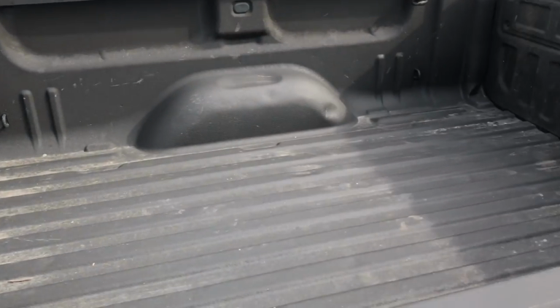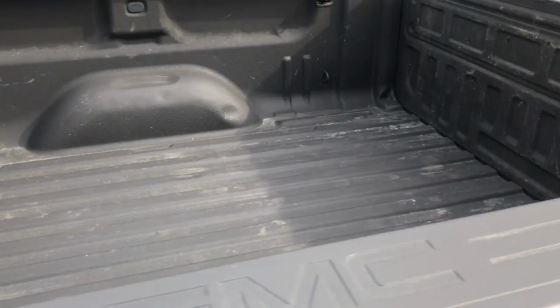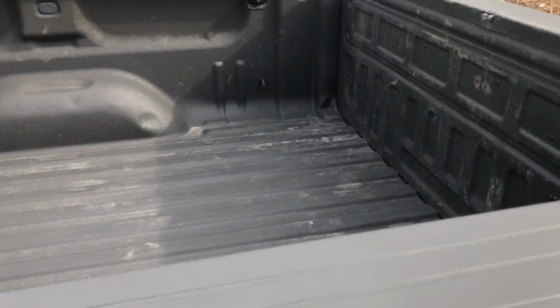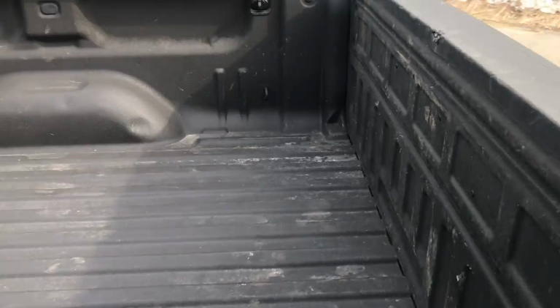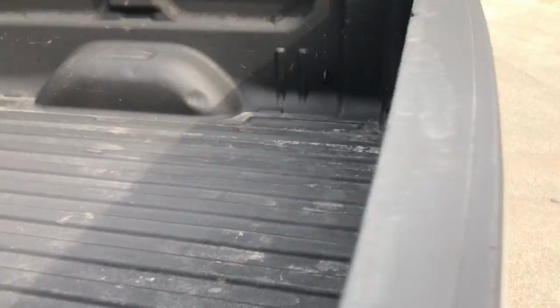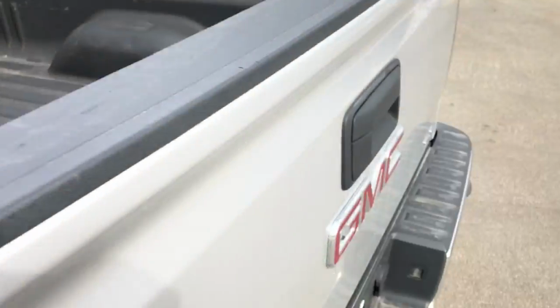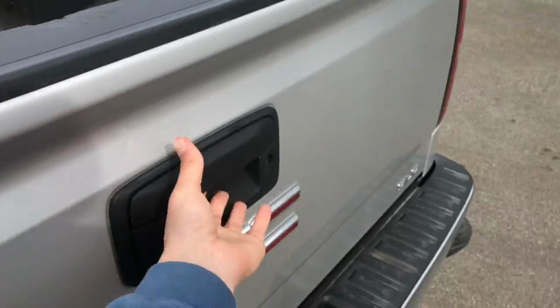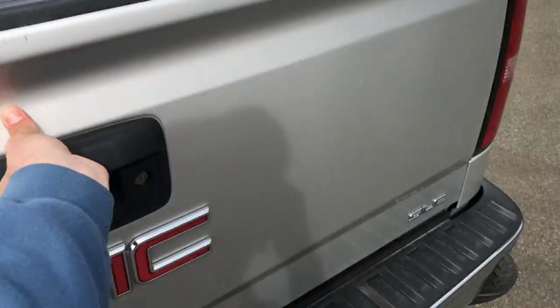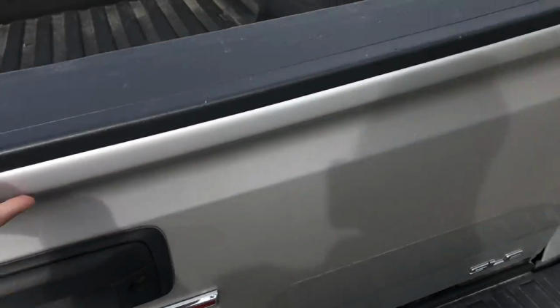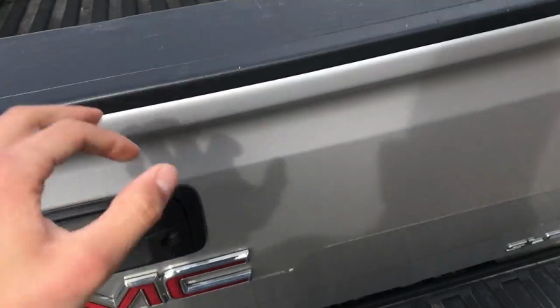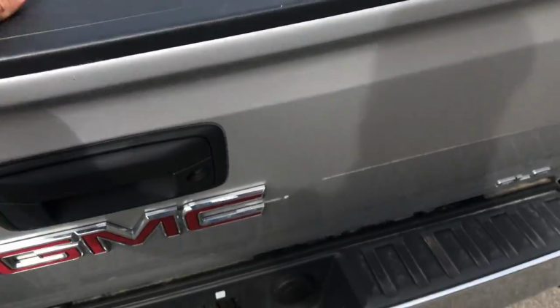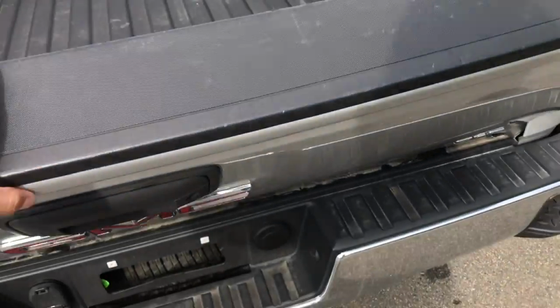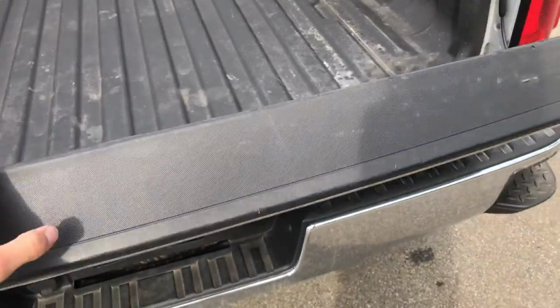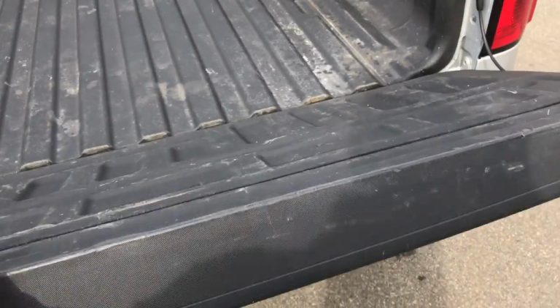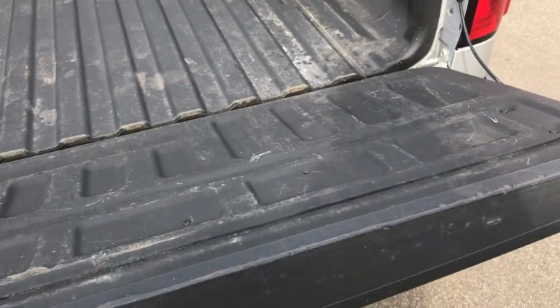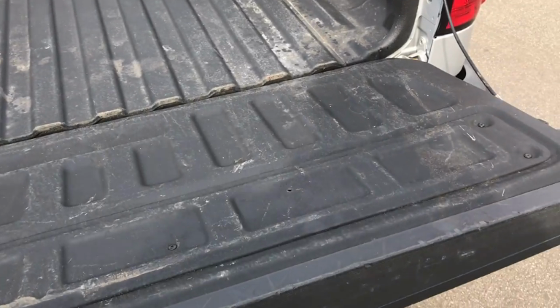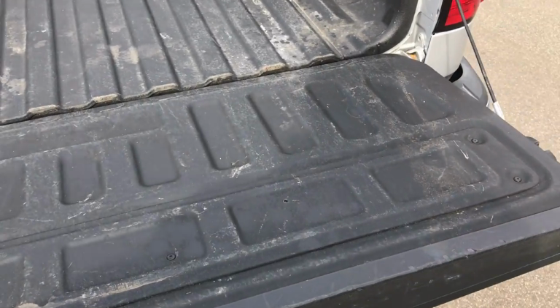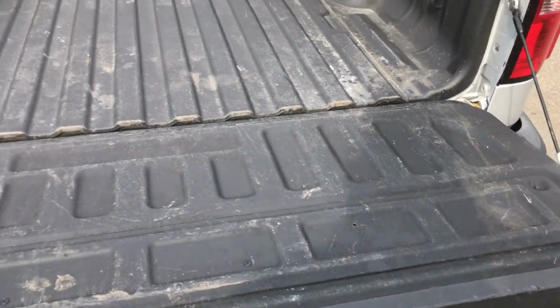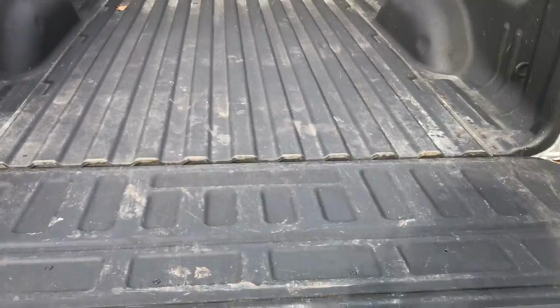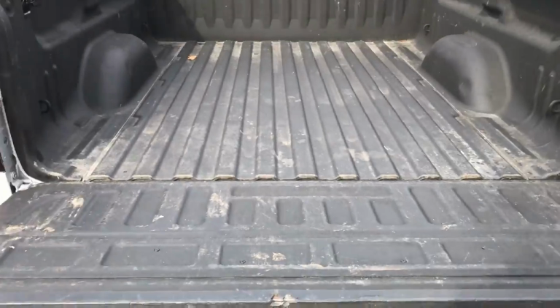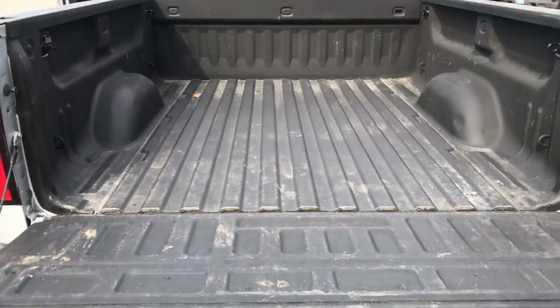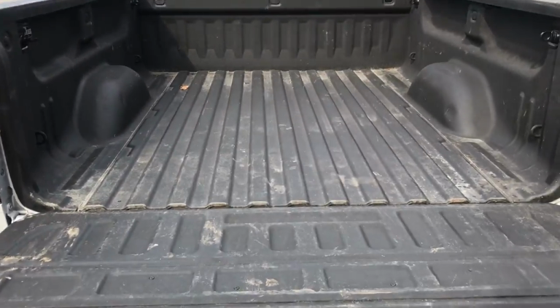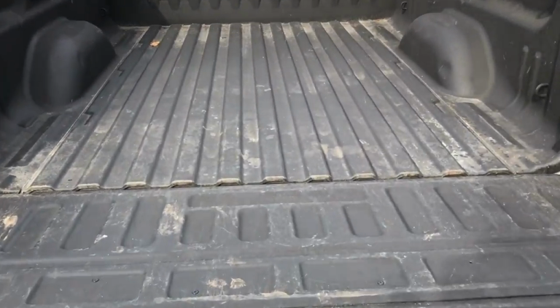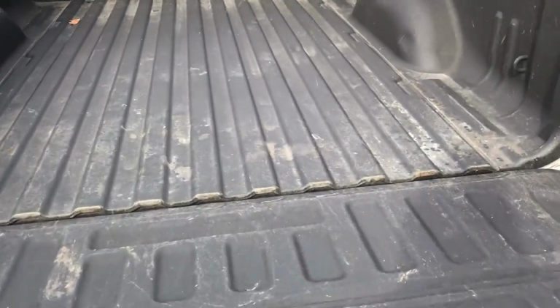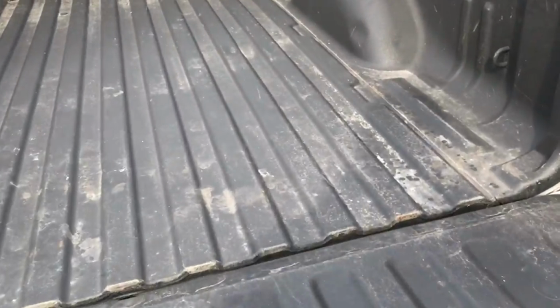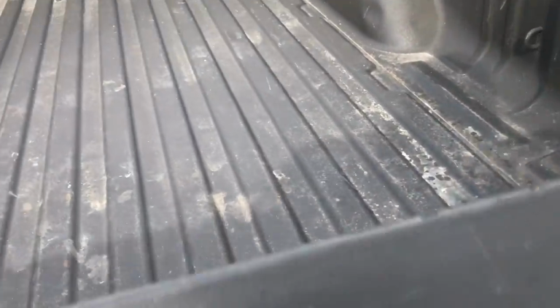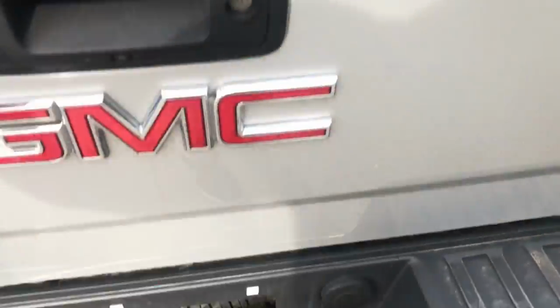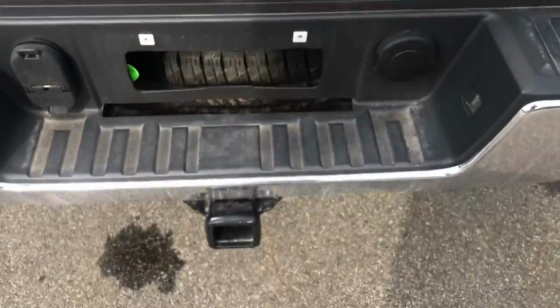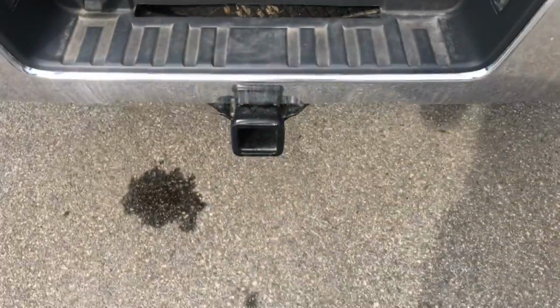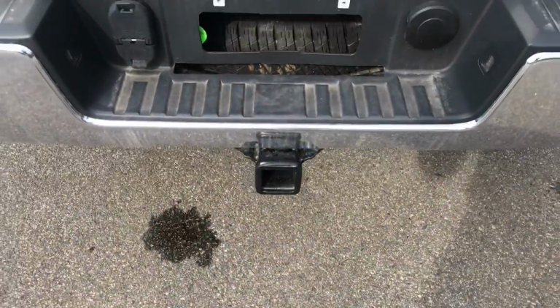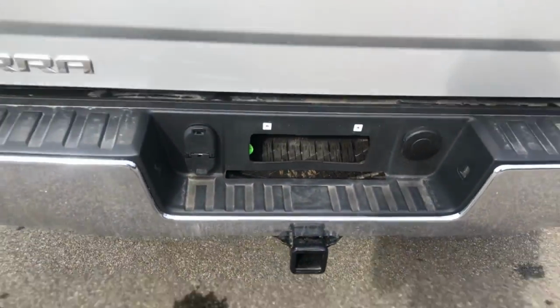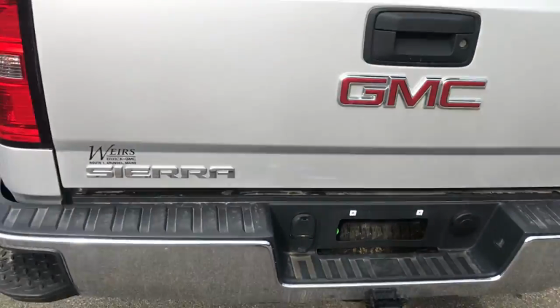This one has a bed liner as well. Got your easy-open tailgate — doesn't slam down, nothing like that. The bed liner is in good shape, and you've got your tow hitch down below there too.